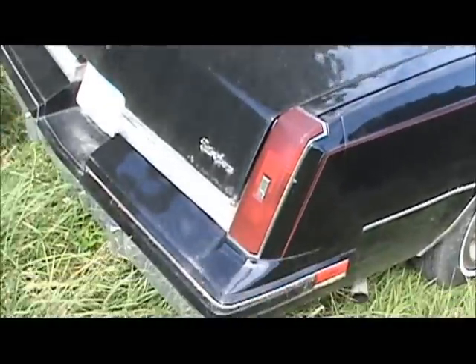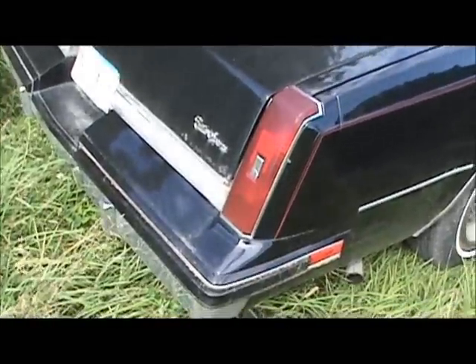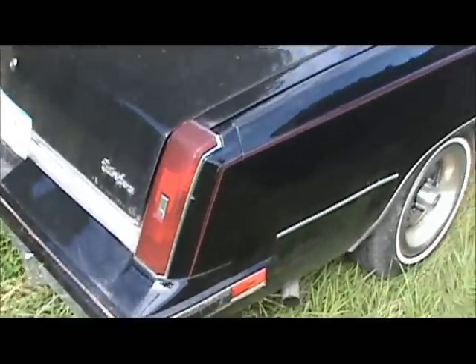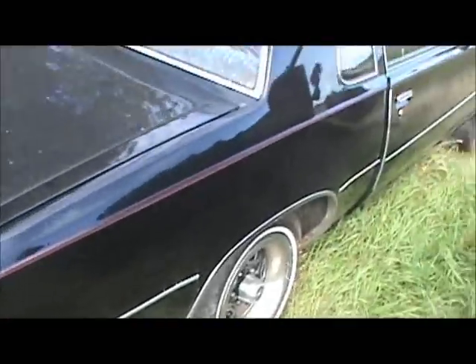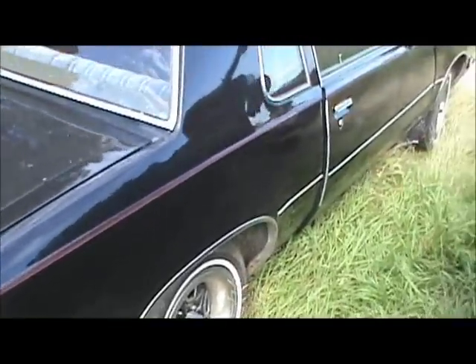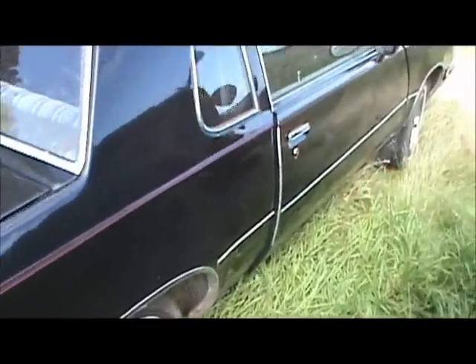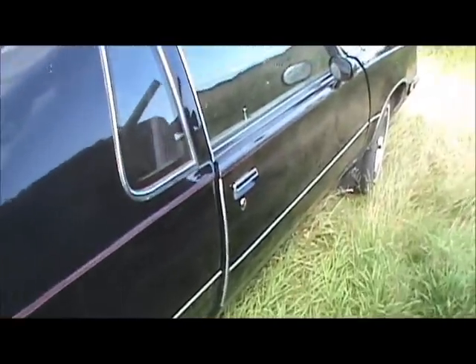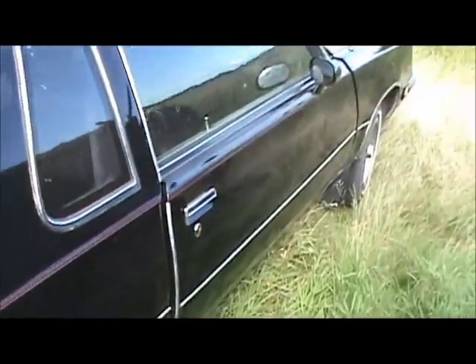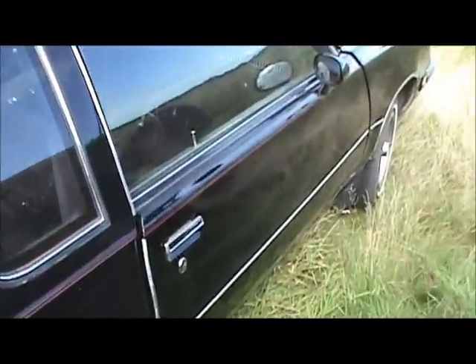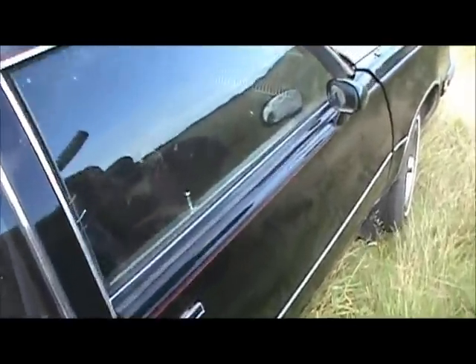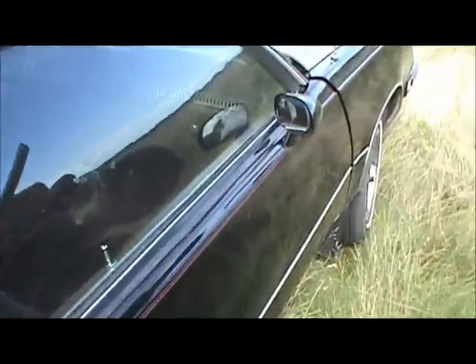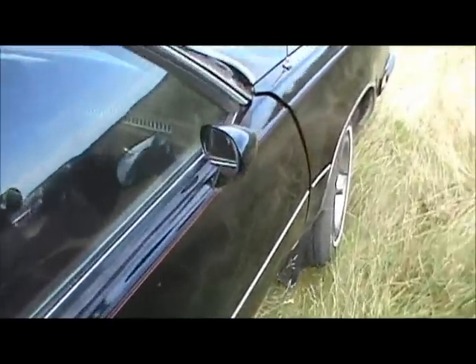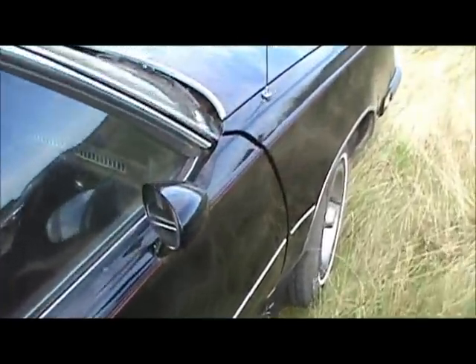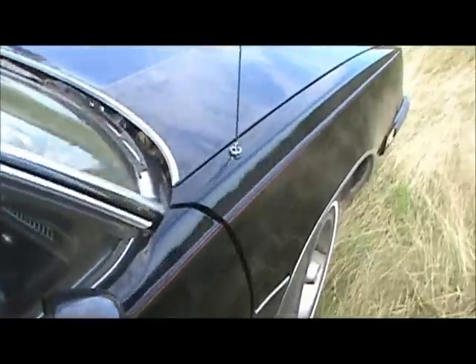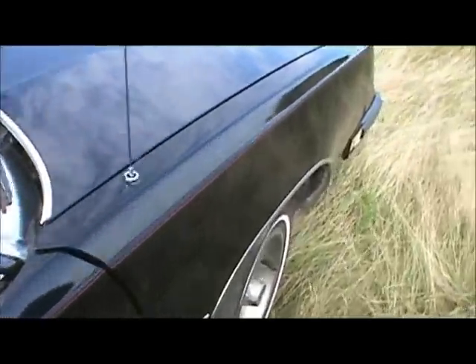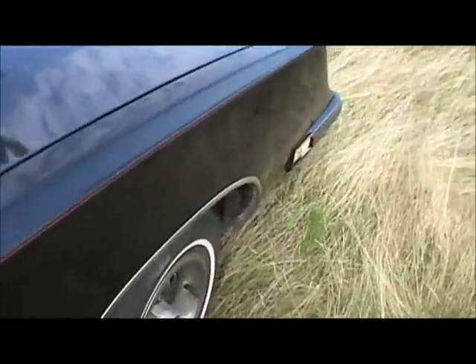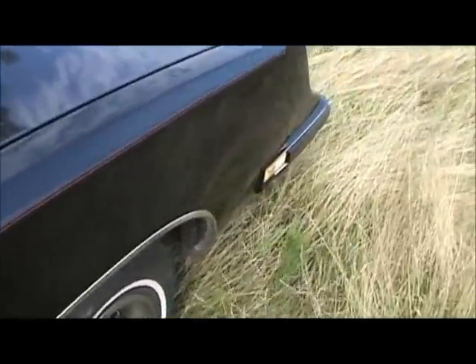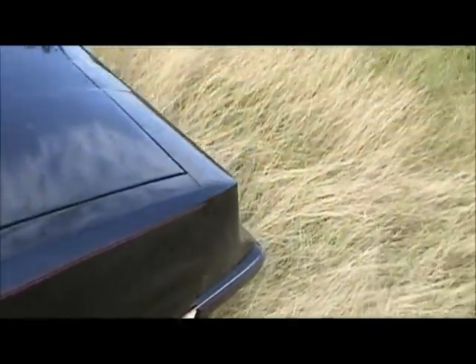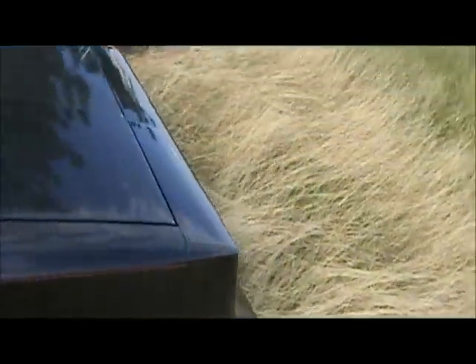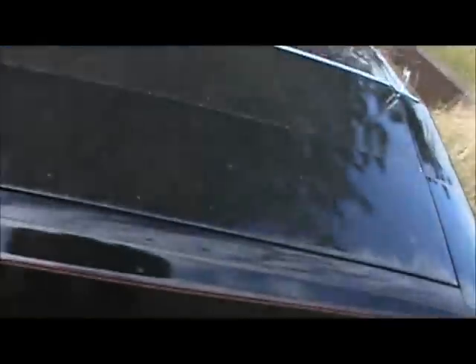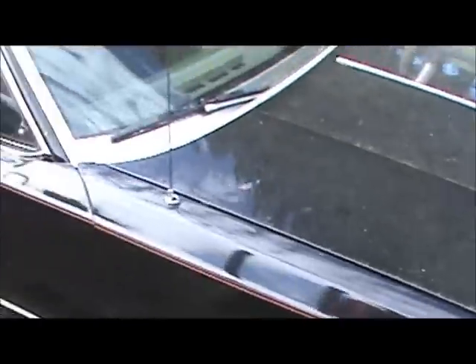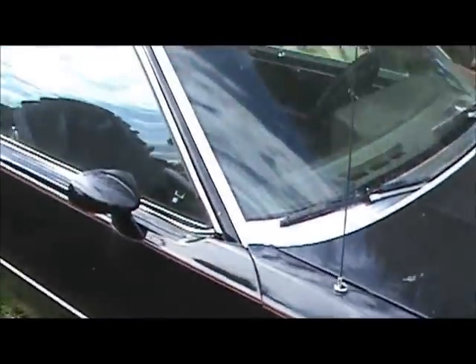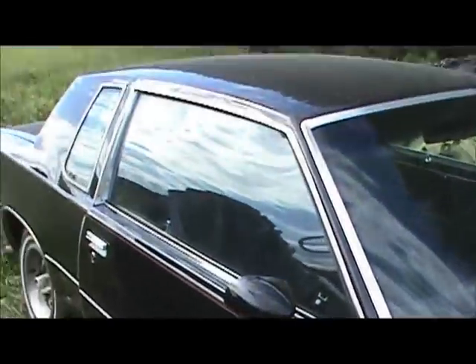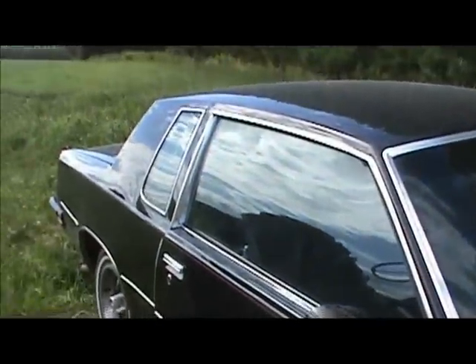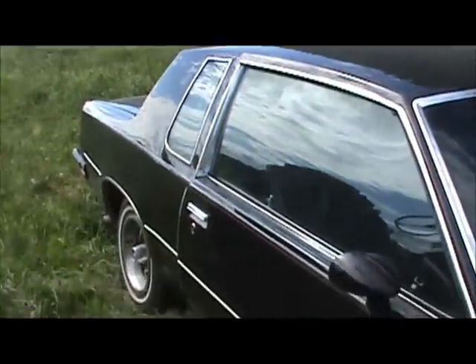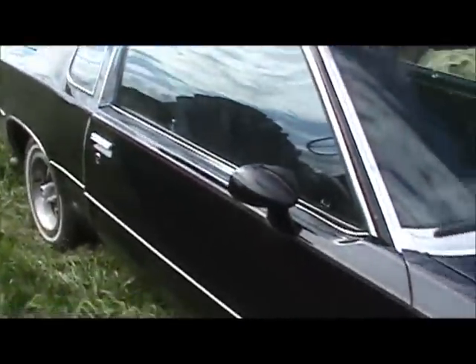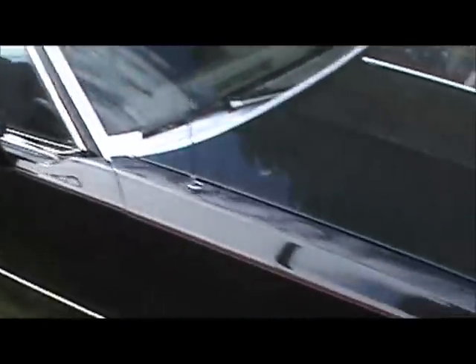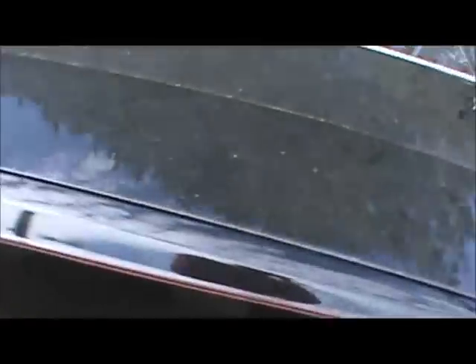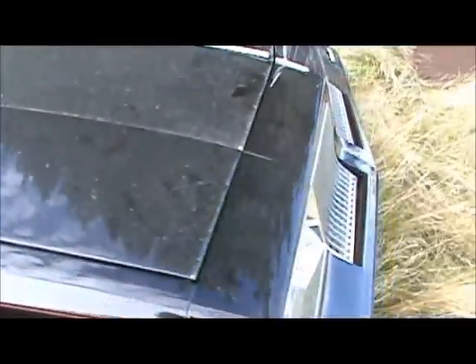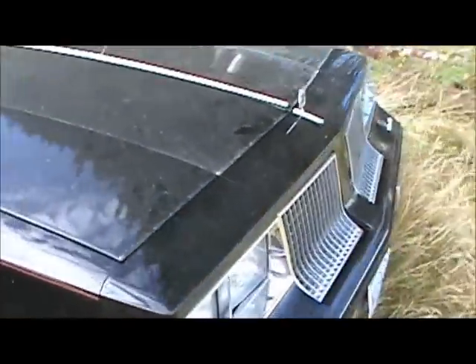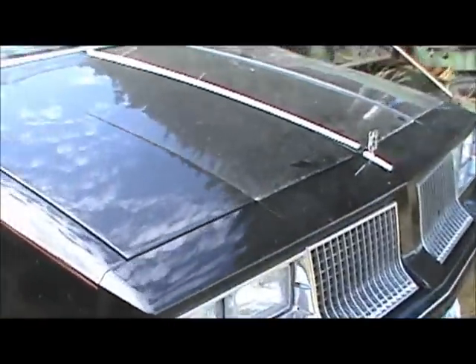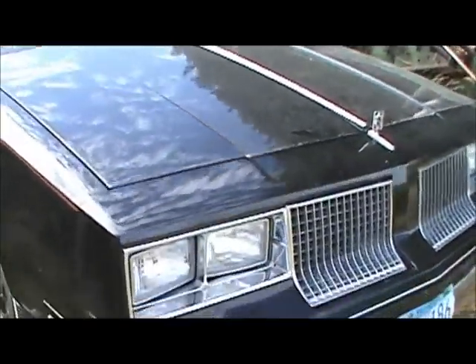And we've got a gutless Cutlass. Looks pretty but the body's freaking roached. Bondo Bucket. Total Bondo Bucket.